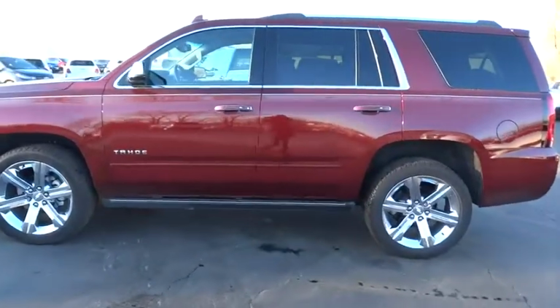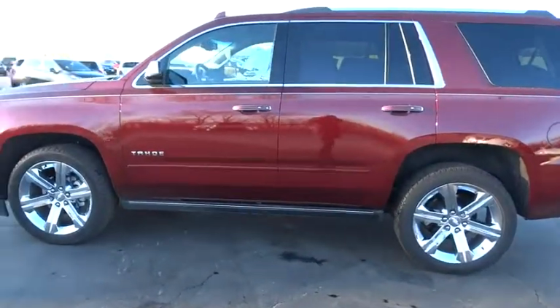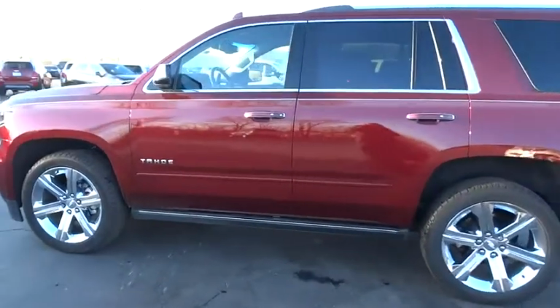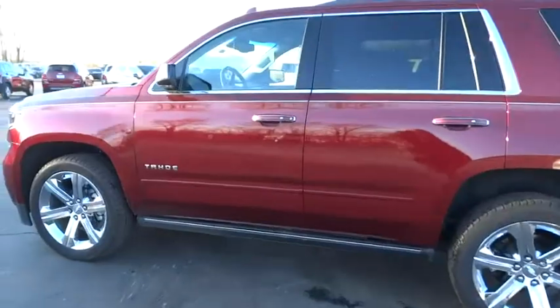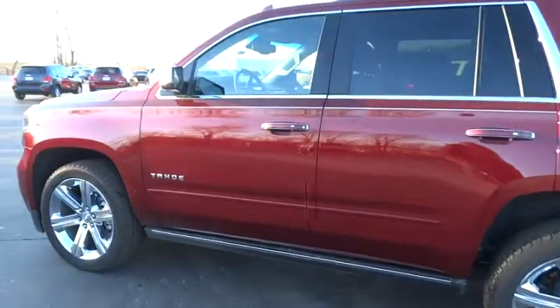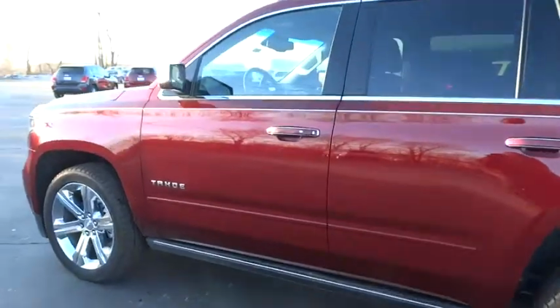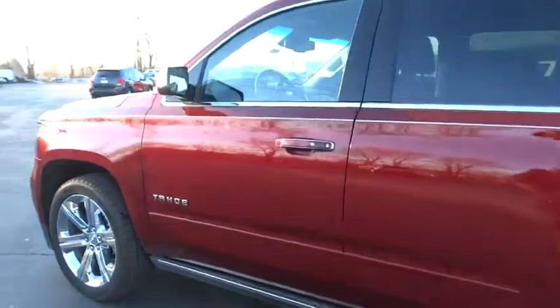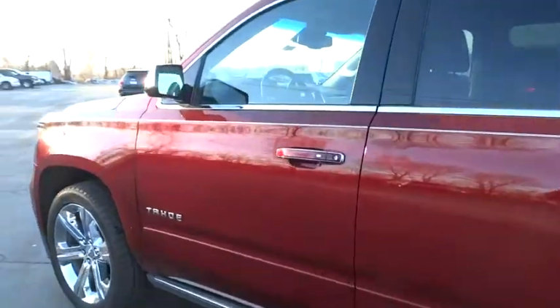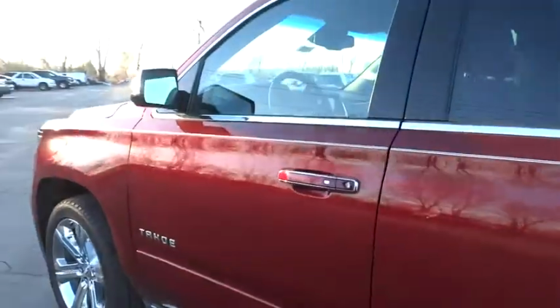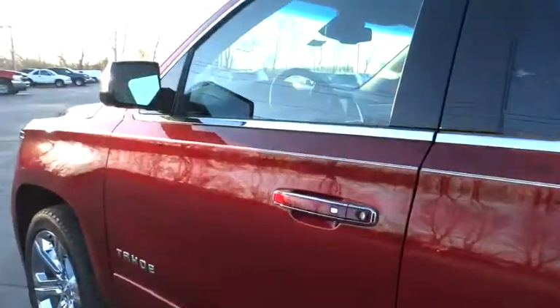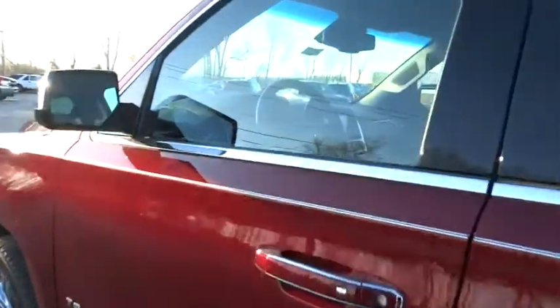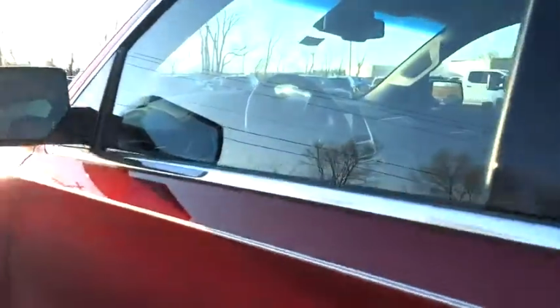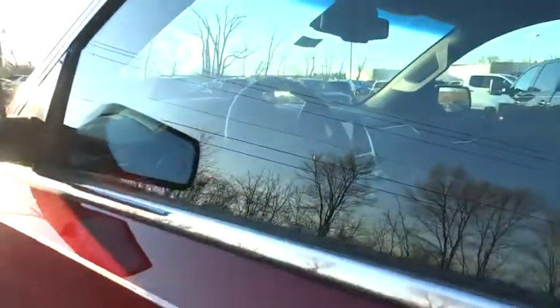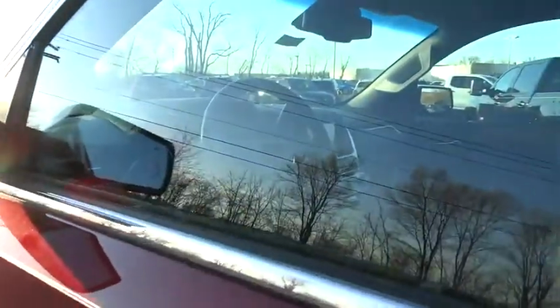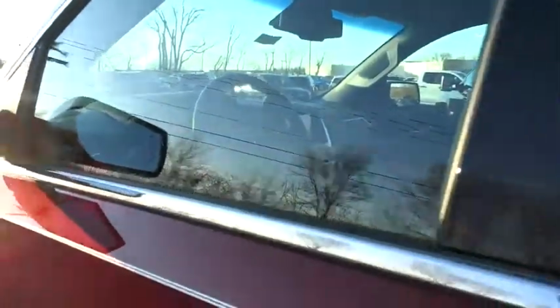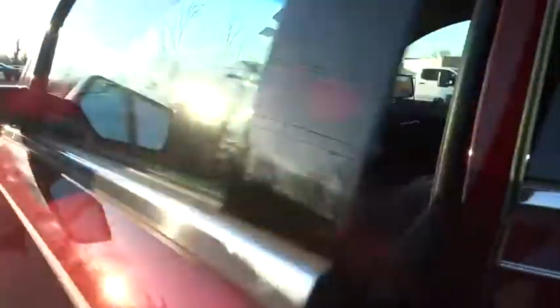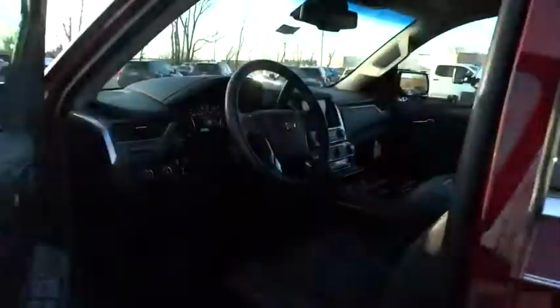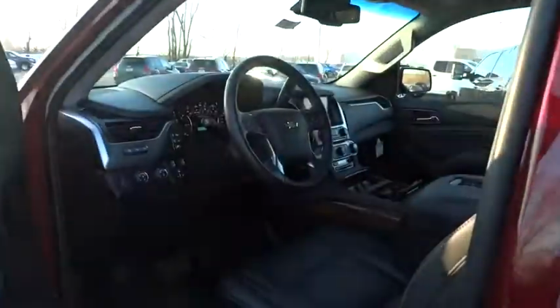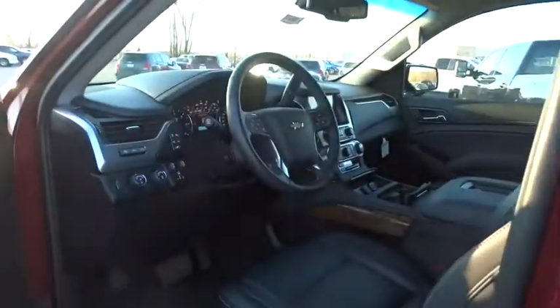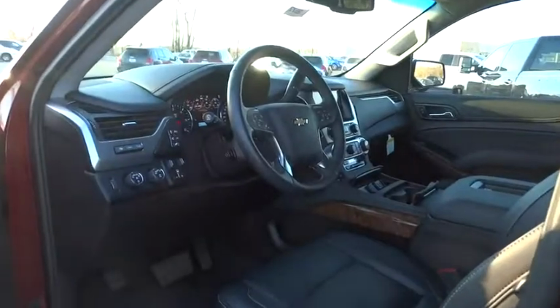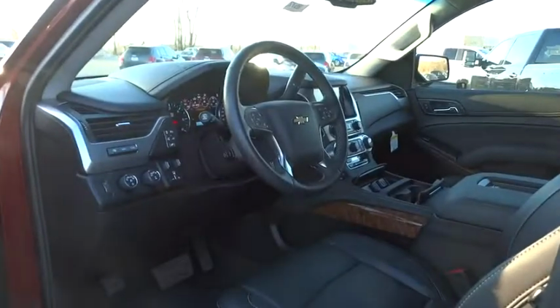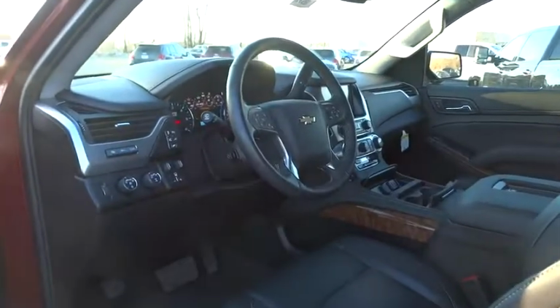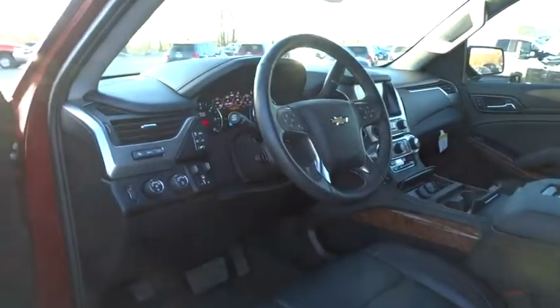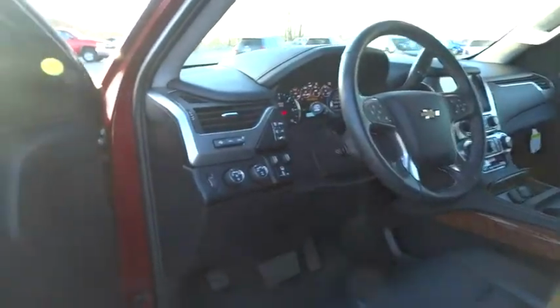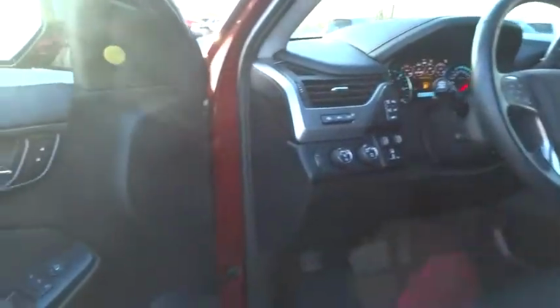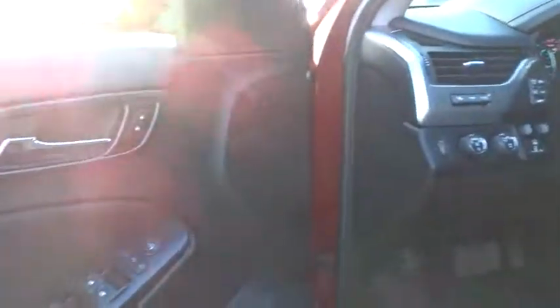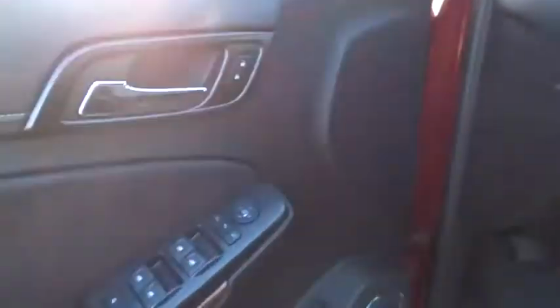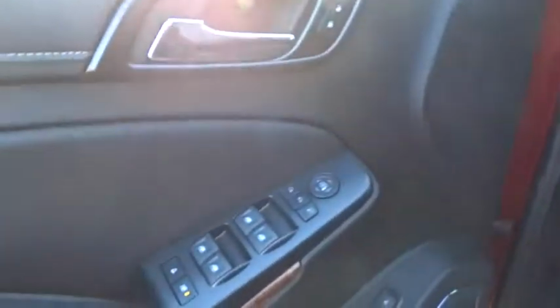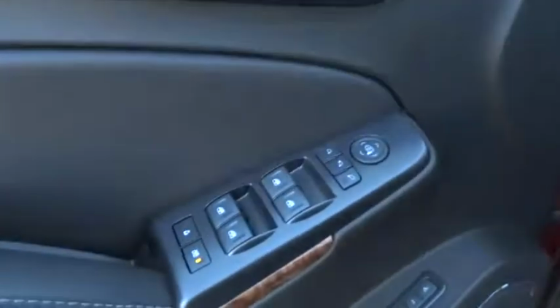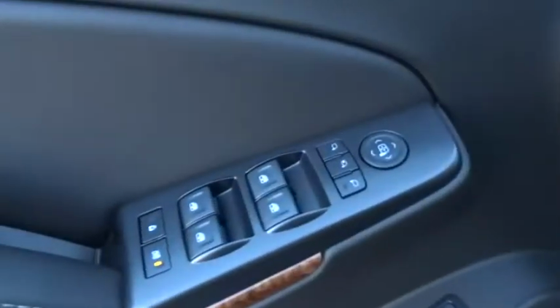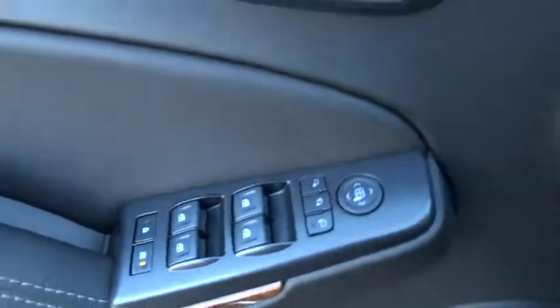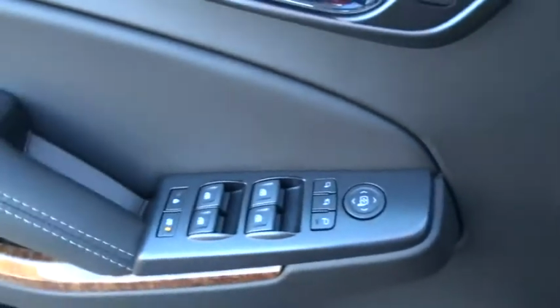Remote engine start, anti-lock braking system, steering wheel audio controls, stability control, keyless entry, traction control, power passenger seat, backup camera.